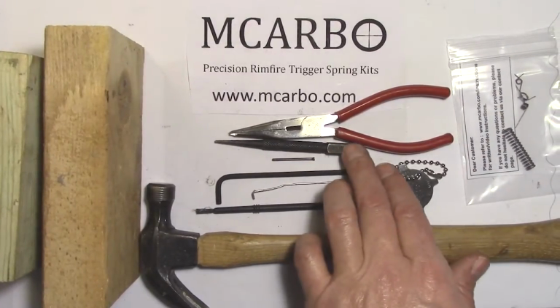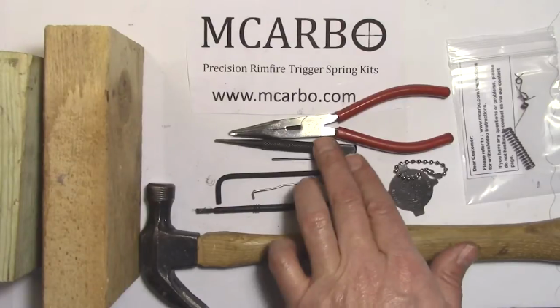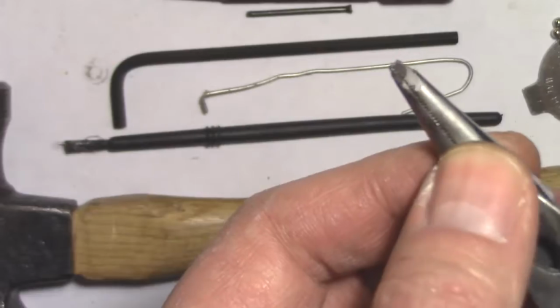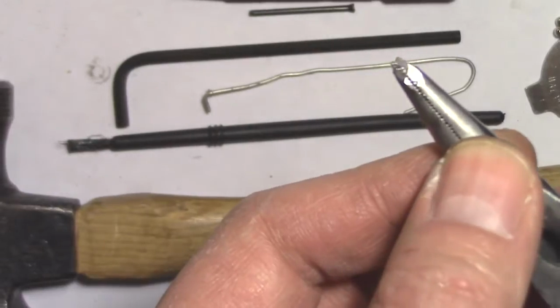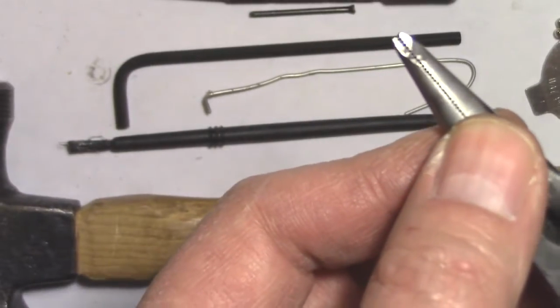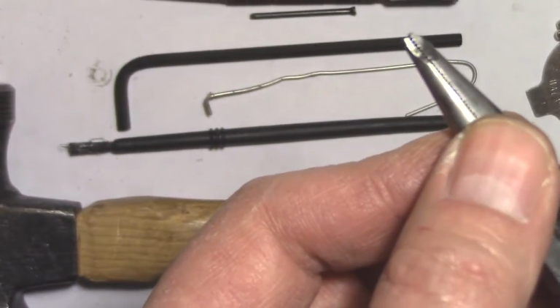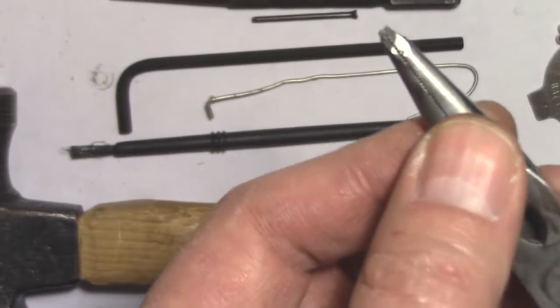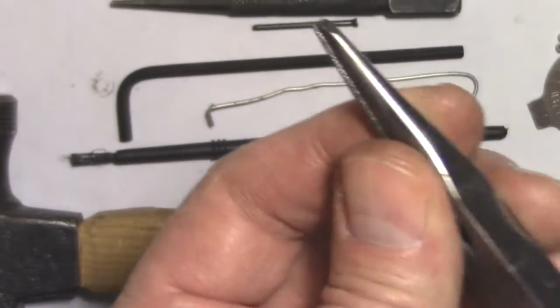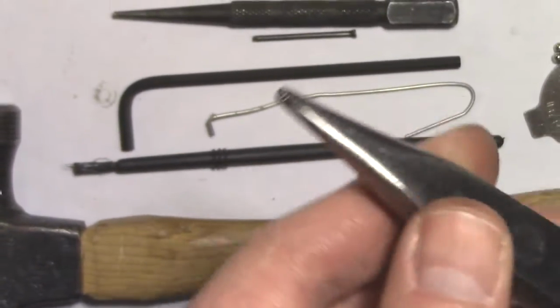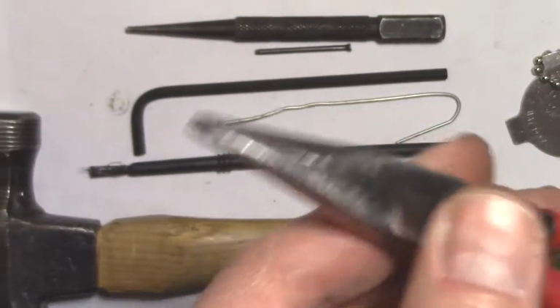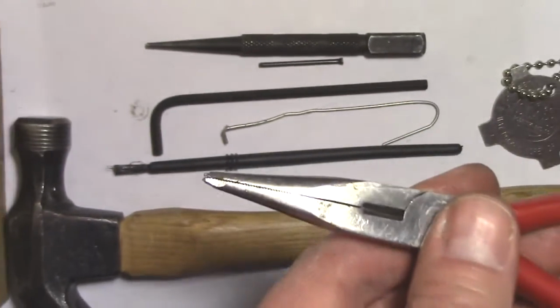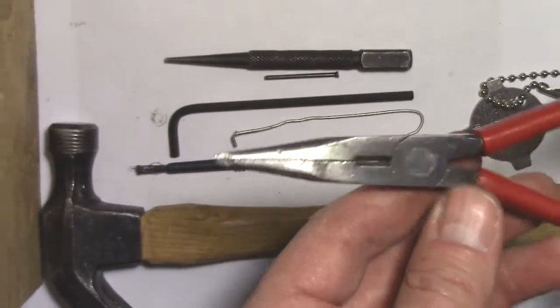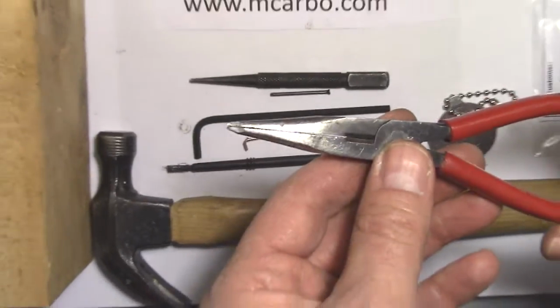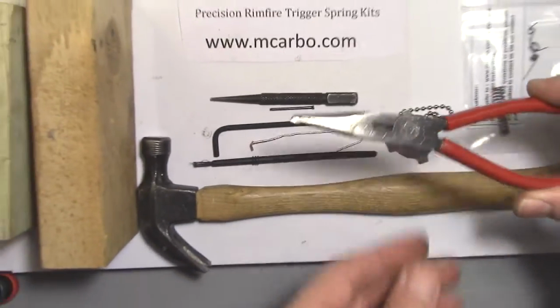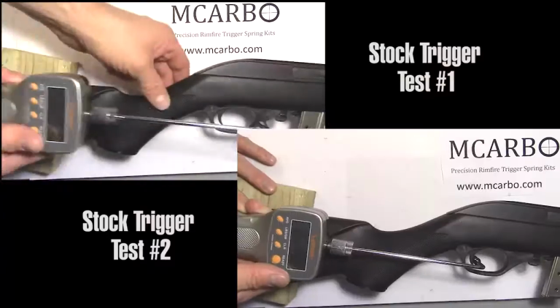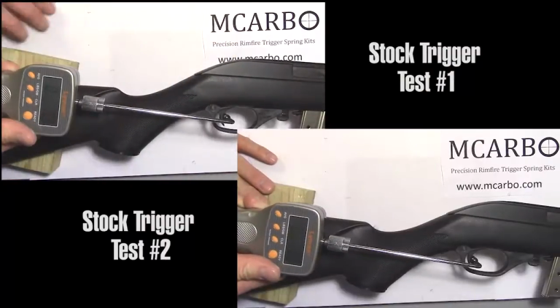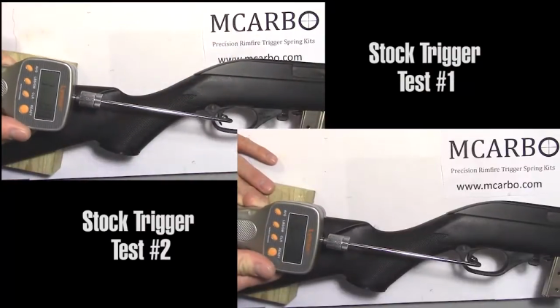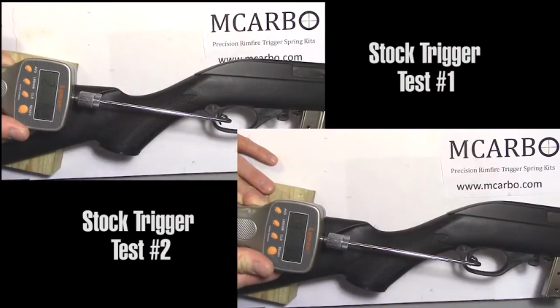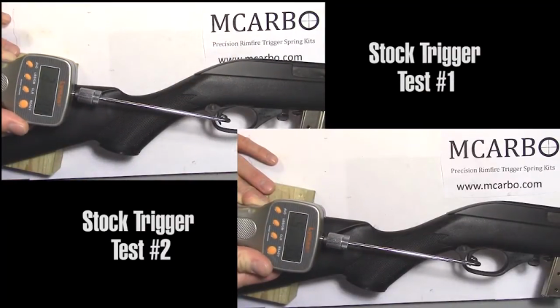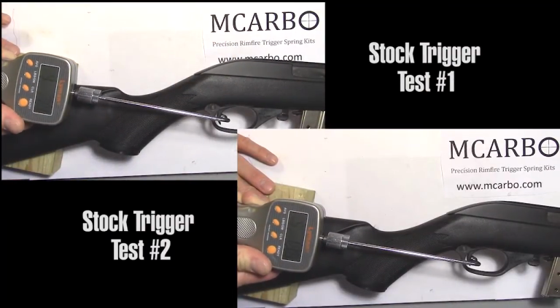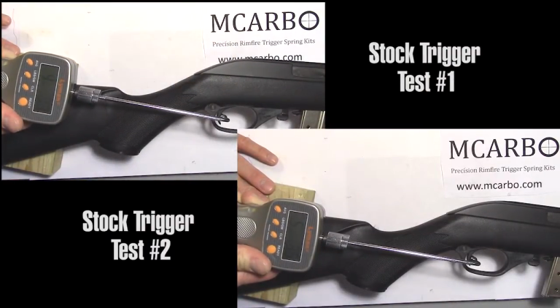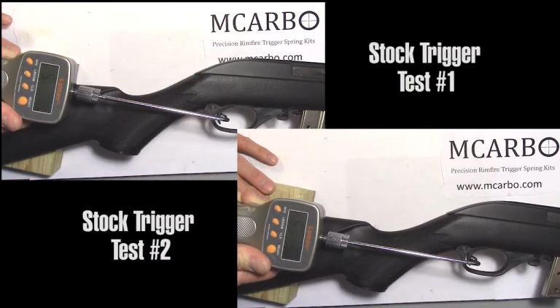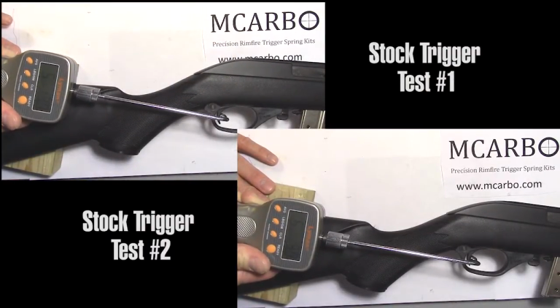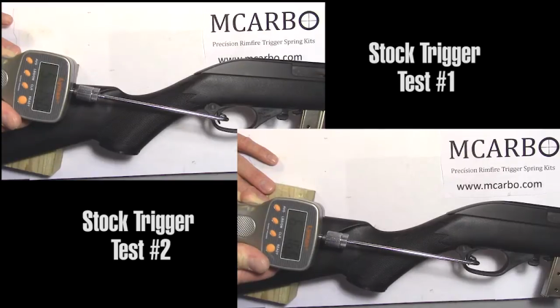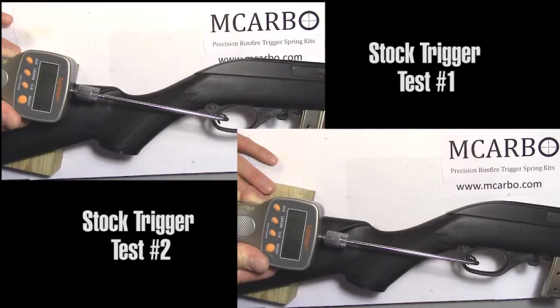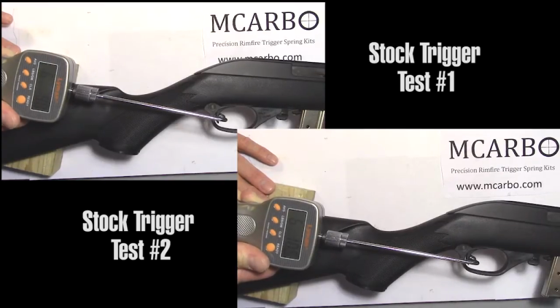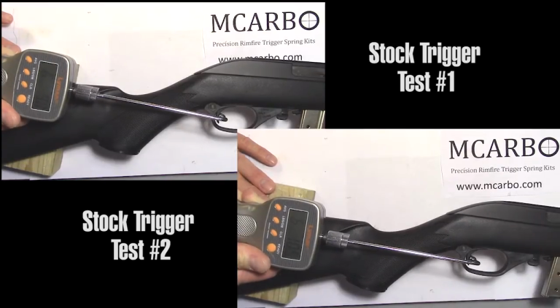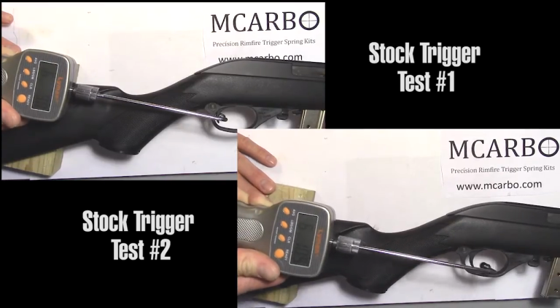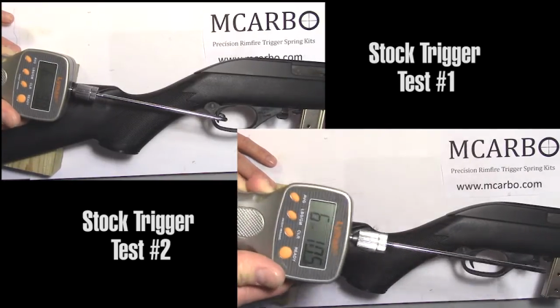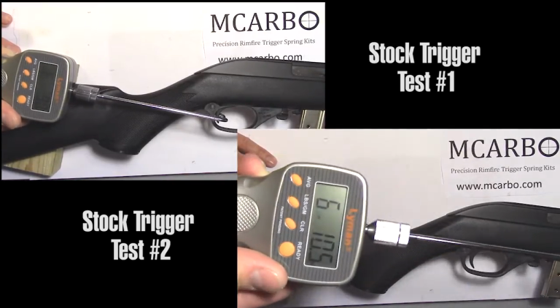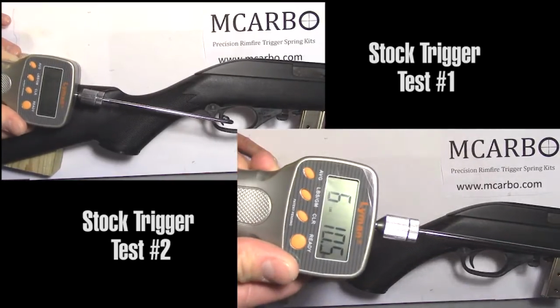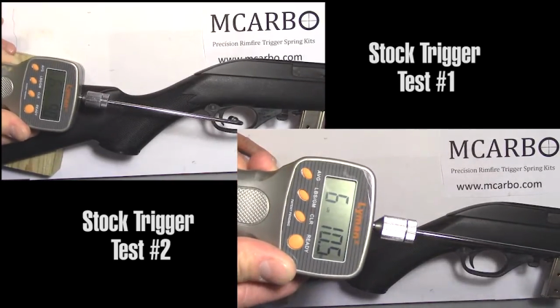The pliers are modified to be finer. Before the kit install, the trigger pull measures six pounds ten and a half ounces, and six pounds nine ounces.